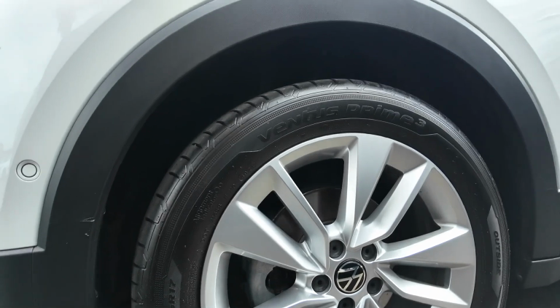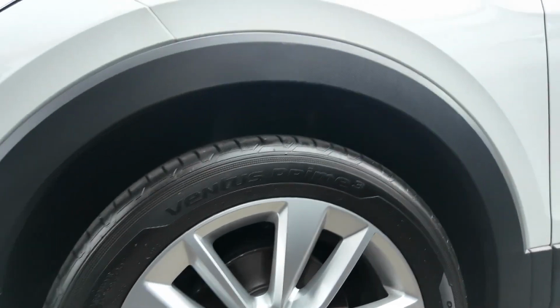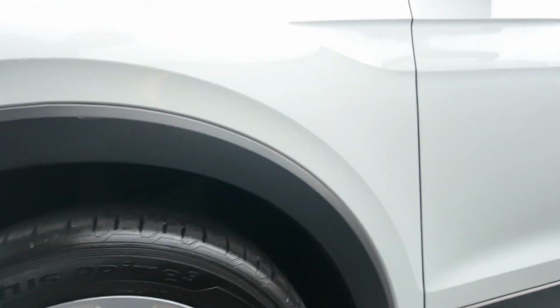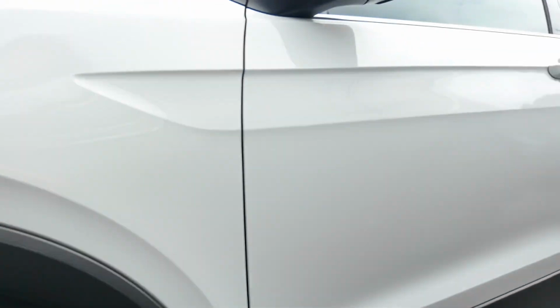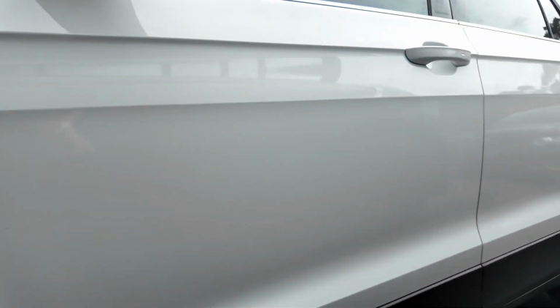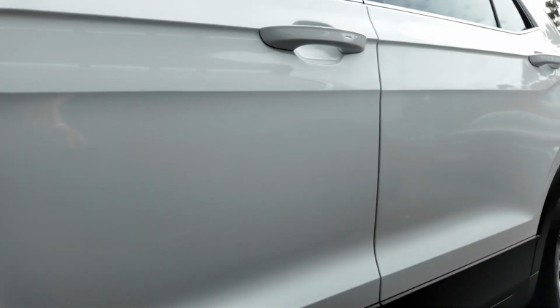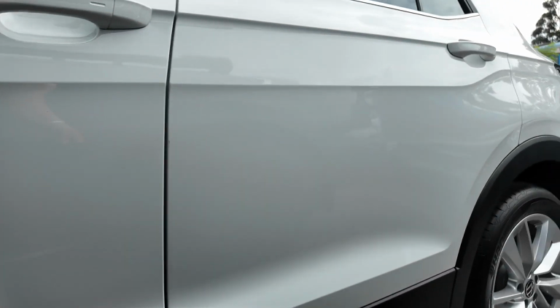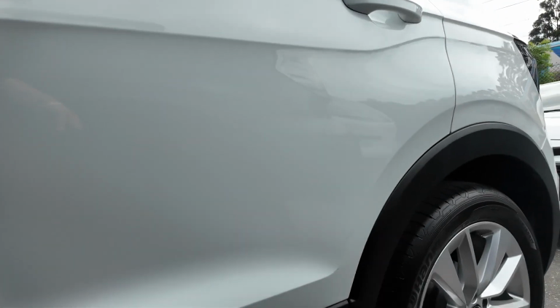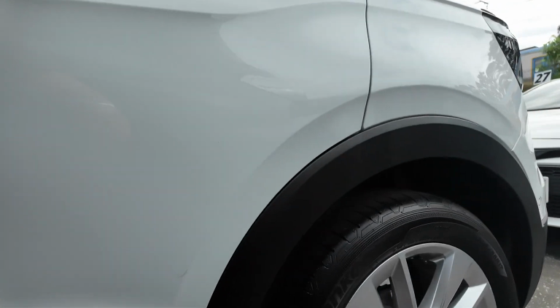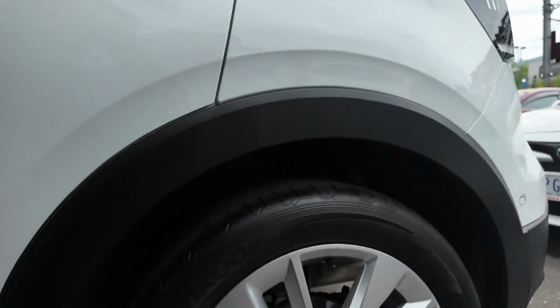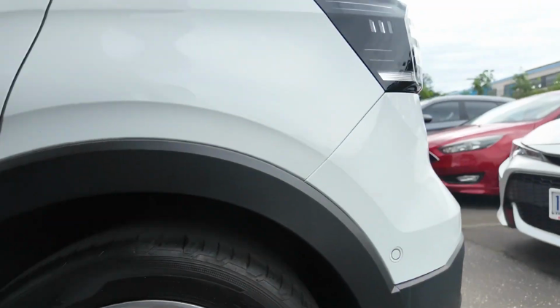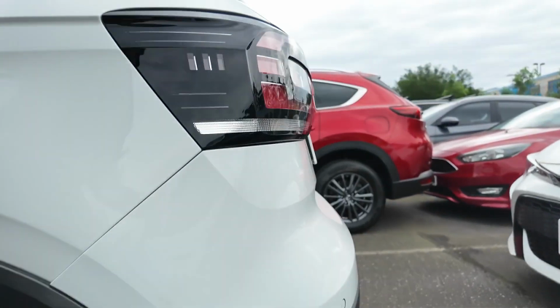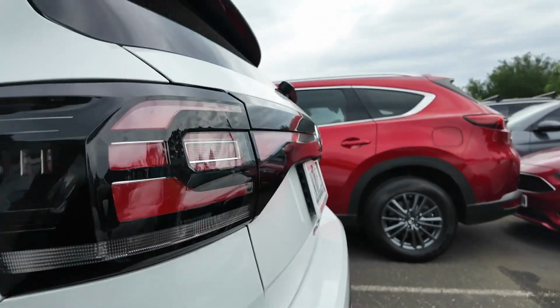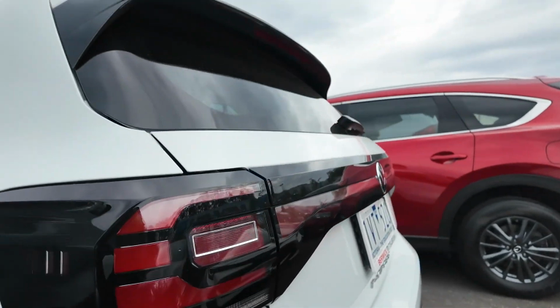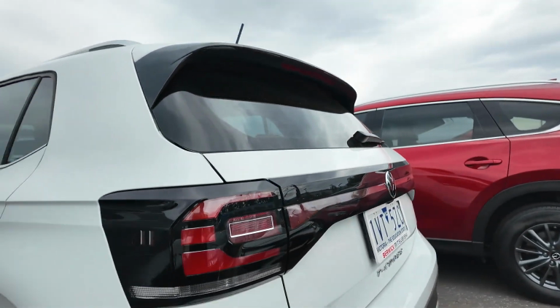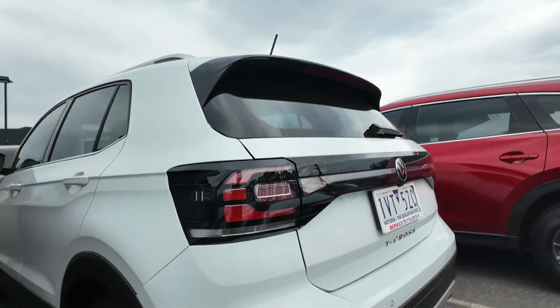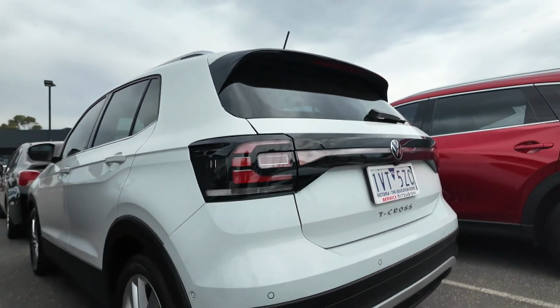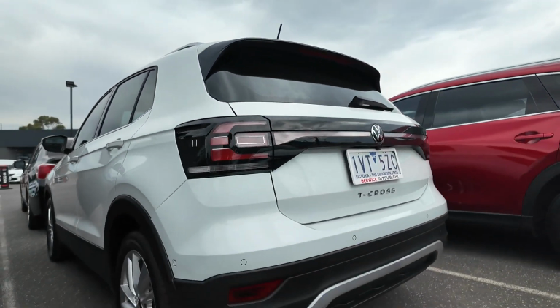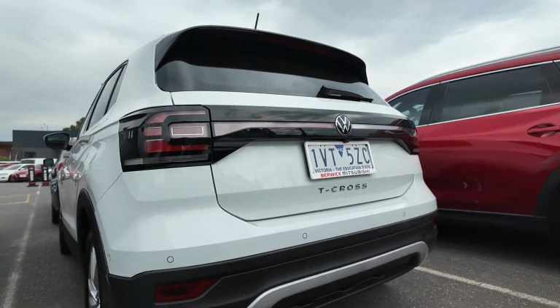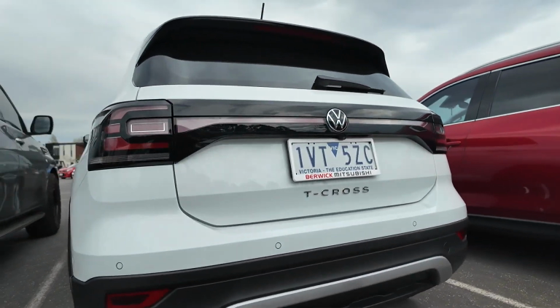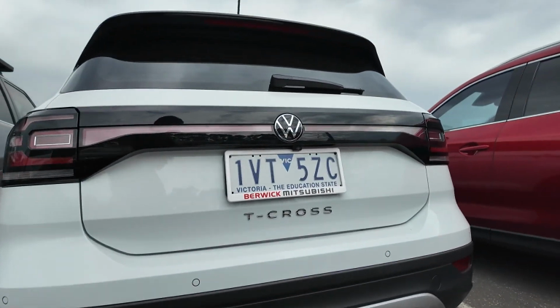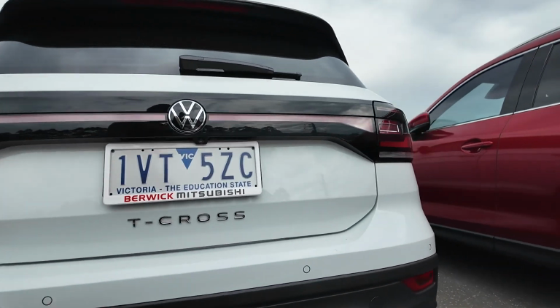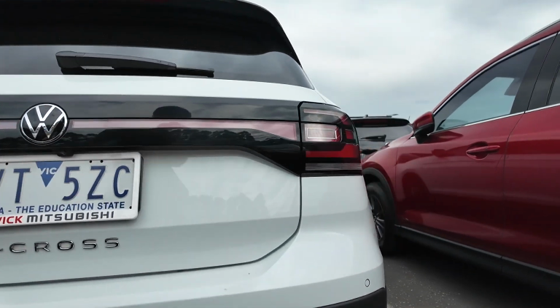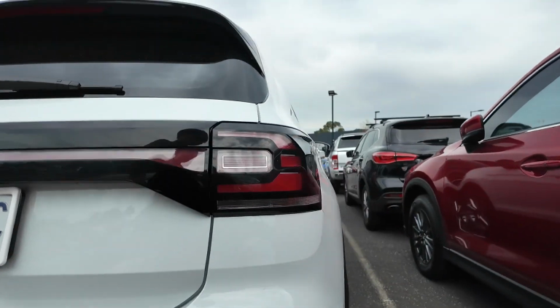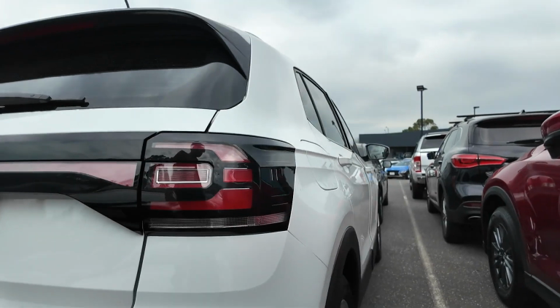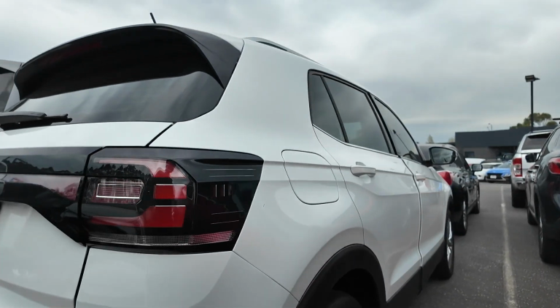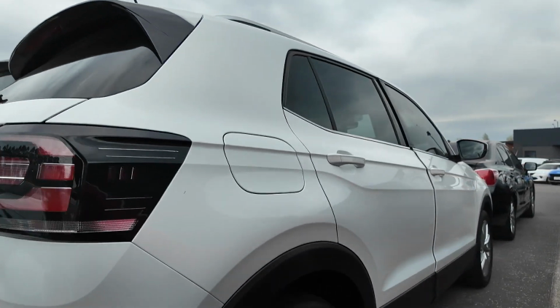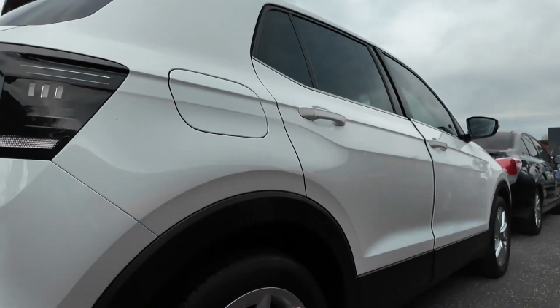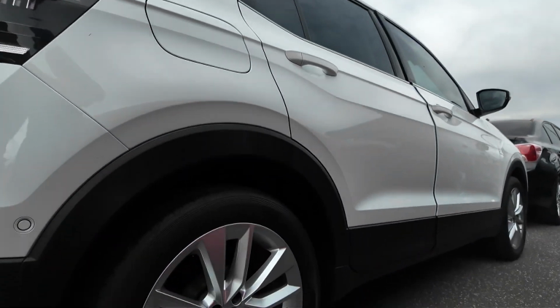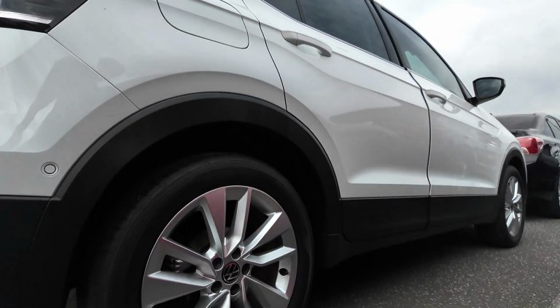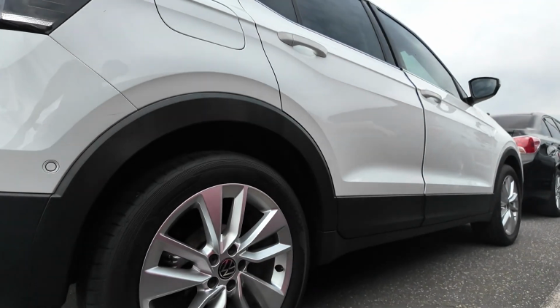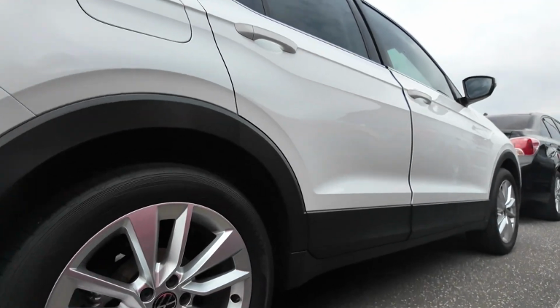Introducing the 2022 Volkswagen T-Cross Style wagon. This versatile SUV delivers a smooth driving experience paired with advanced technology and an efficient turbocharged engine, making it the perfect vehicle for urban and long-distance driving.